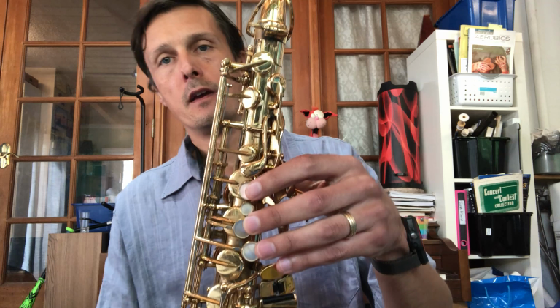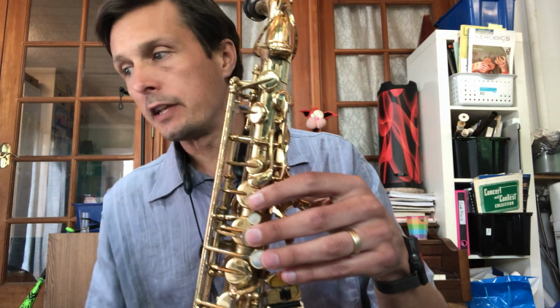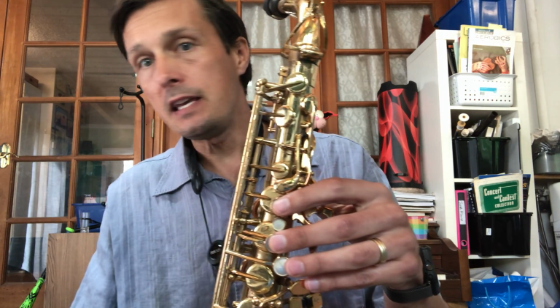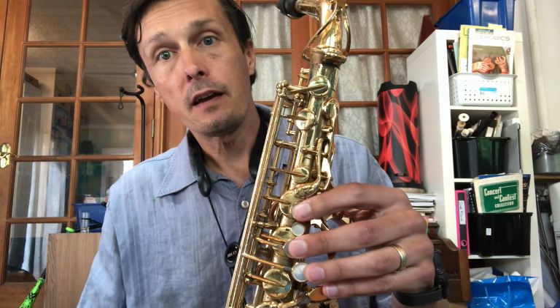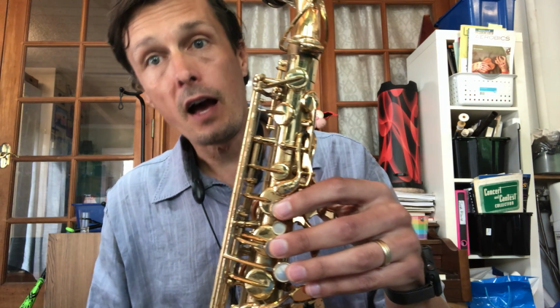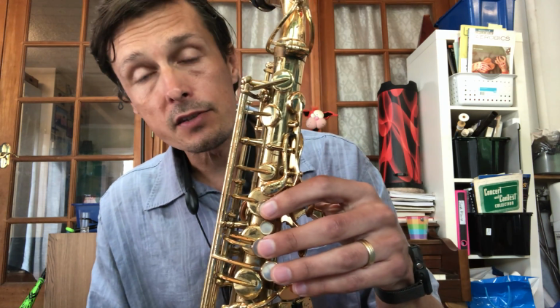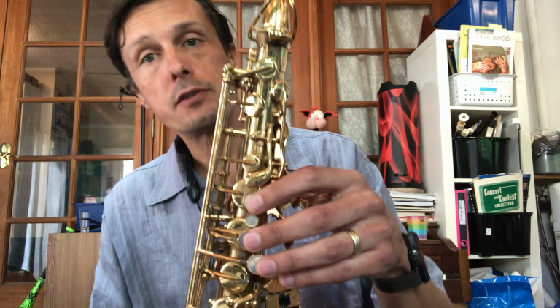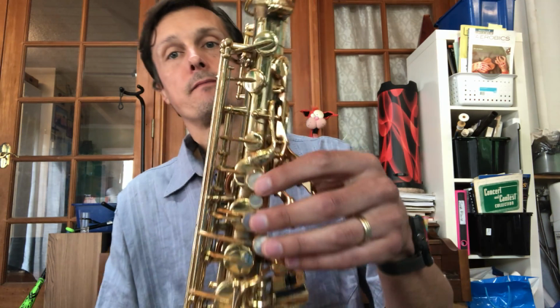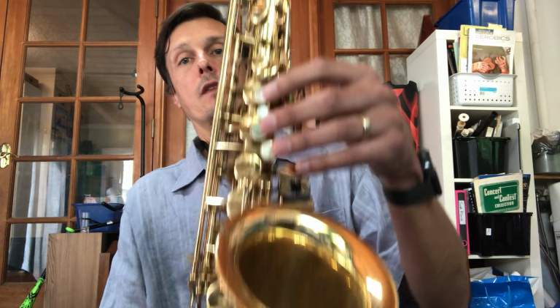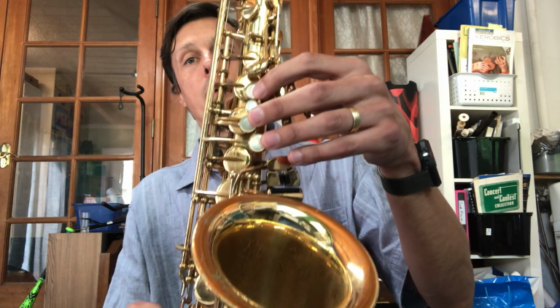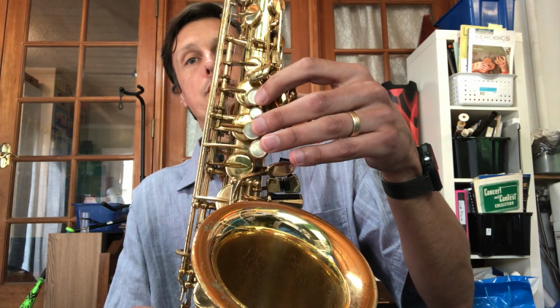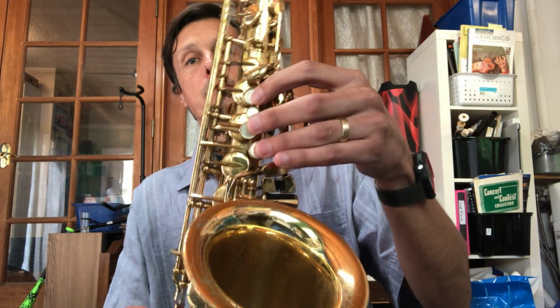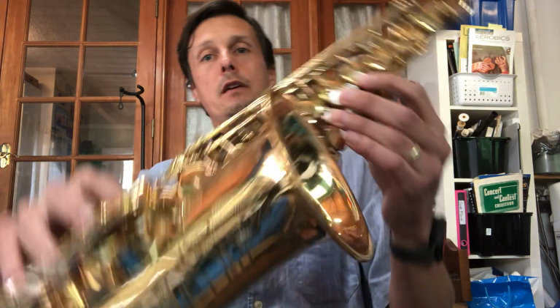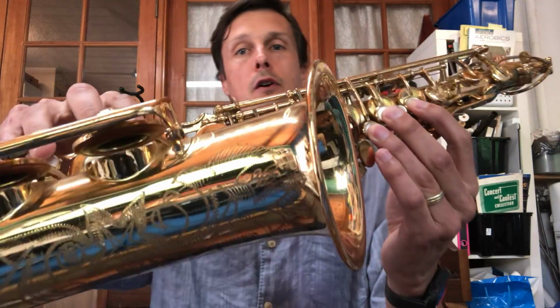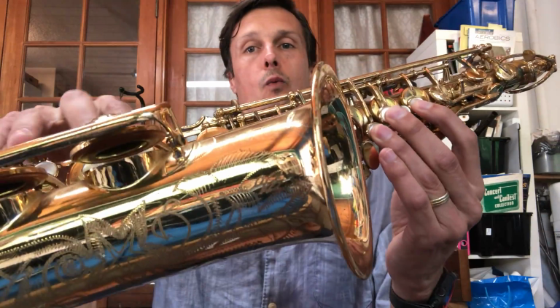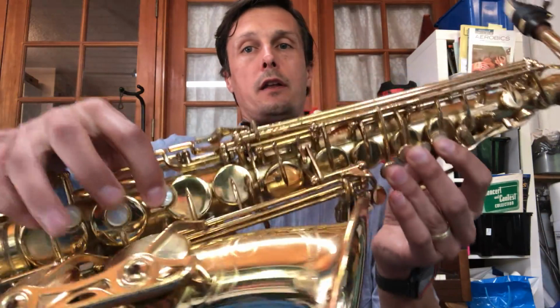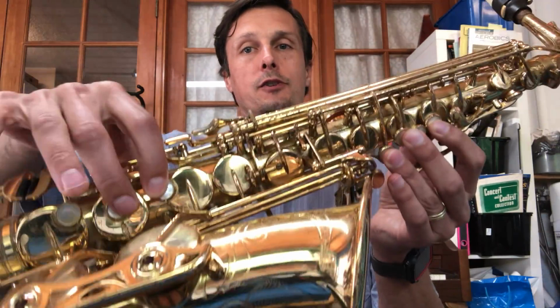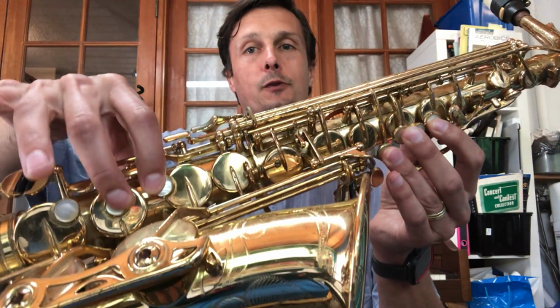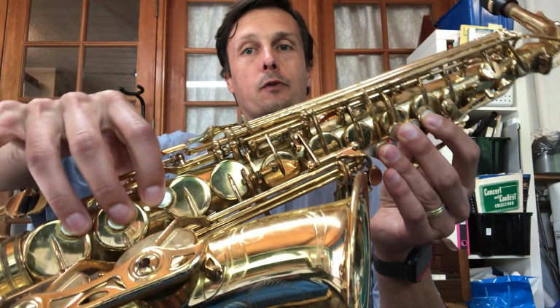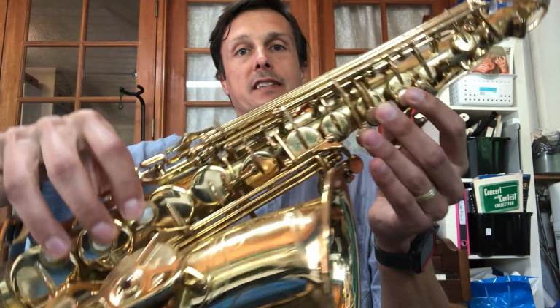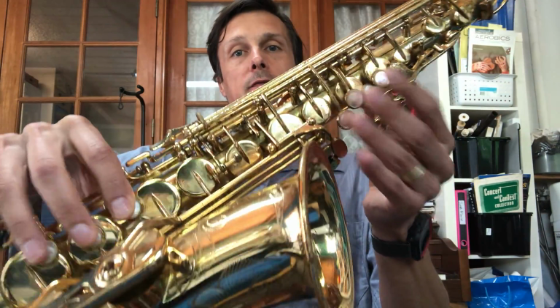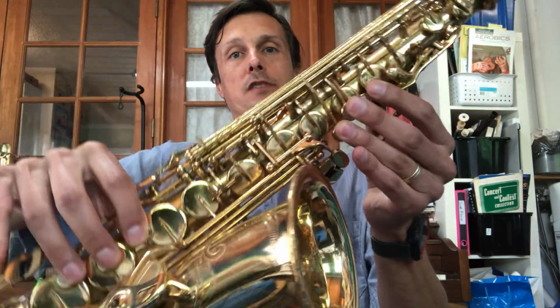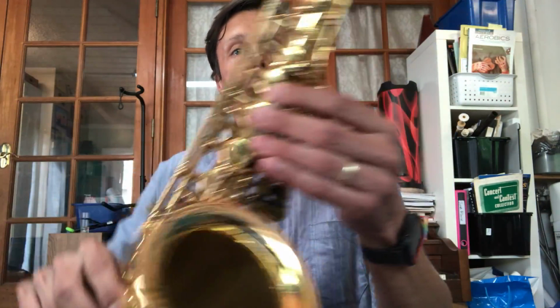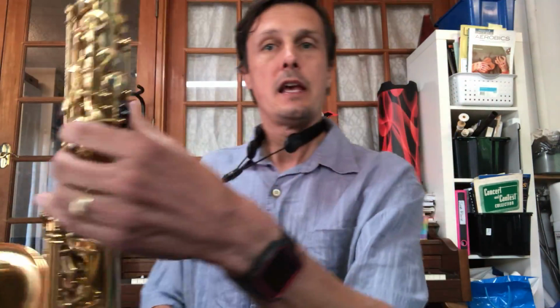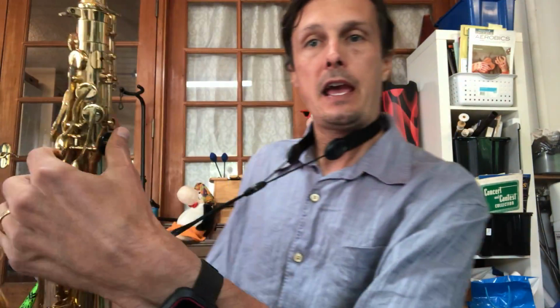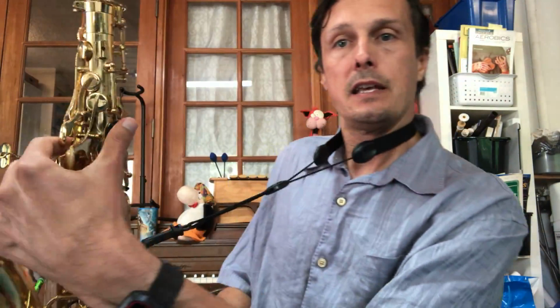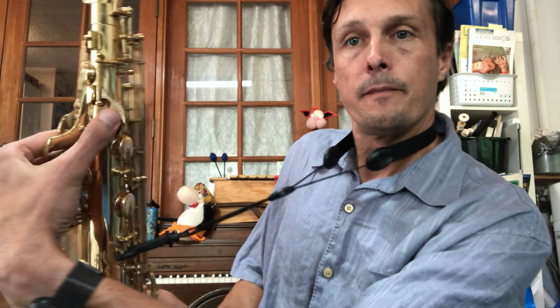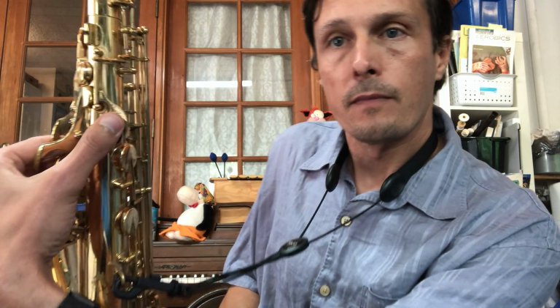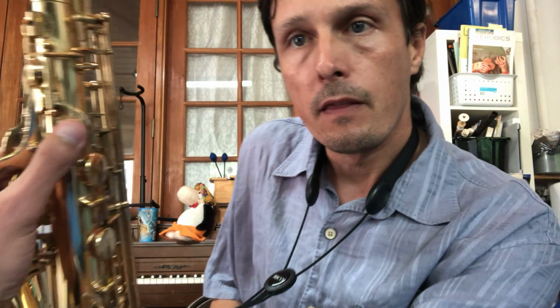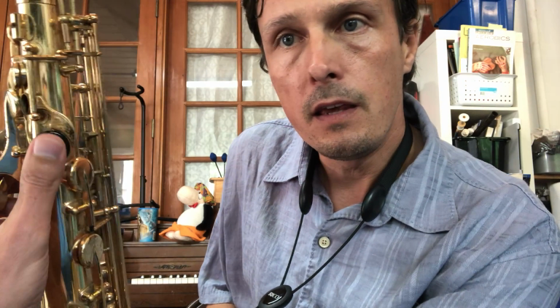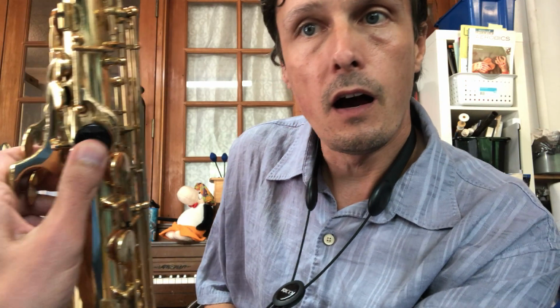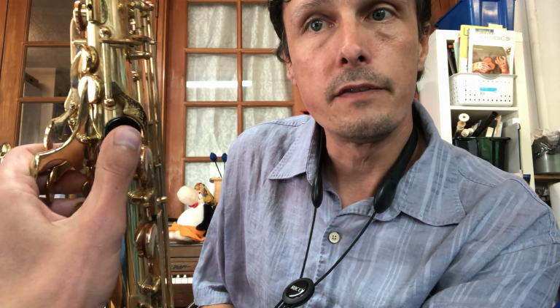For a D, the highest note. One, two, three. Six fingers in front and the octave key. Your octave key looks a little different than mine.